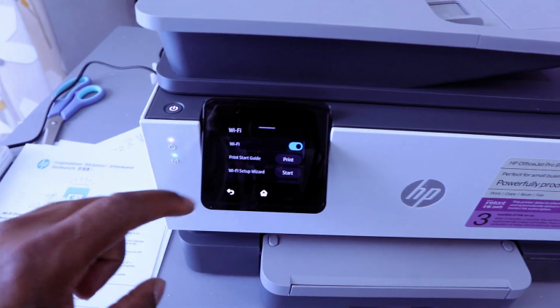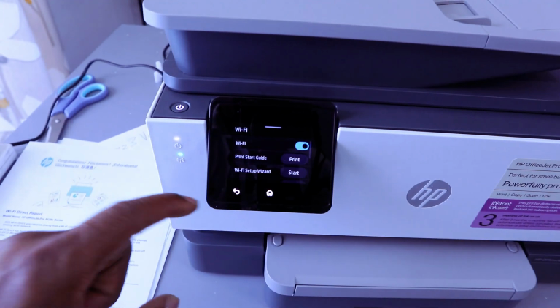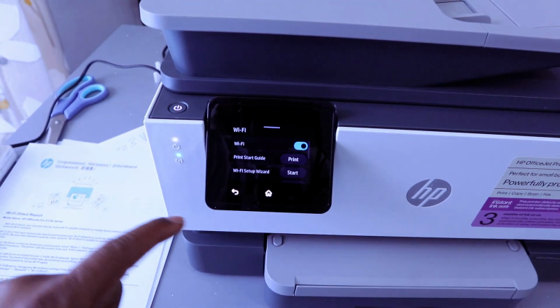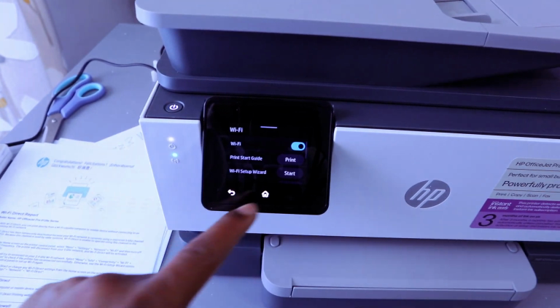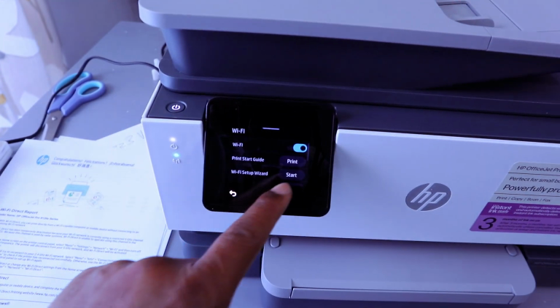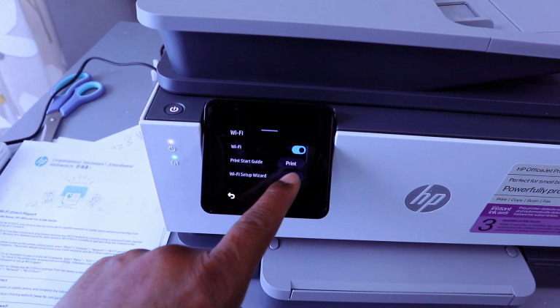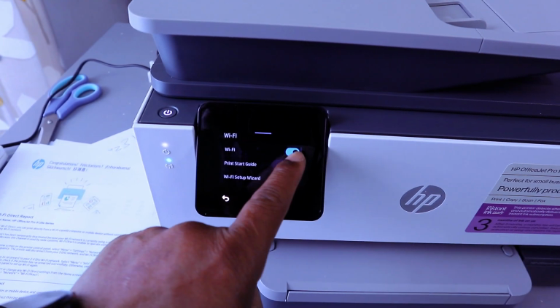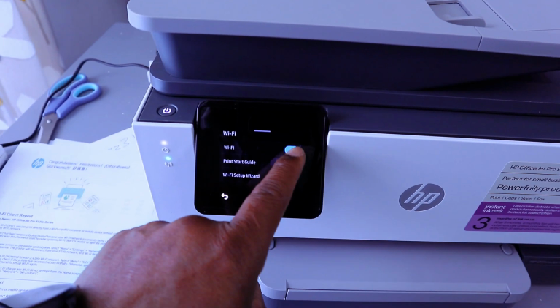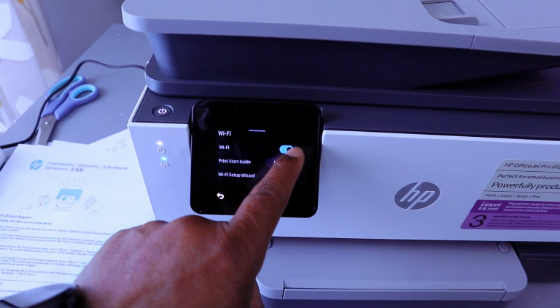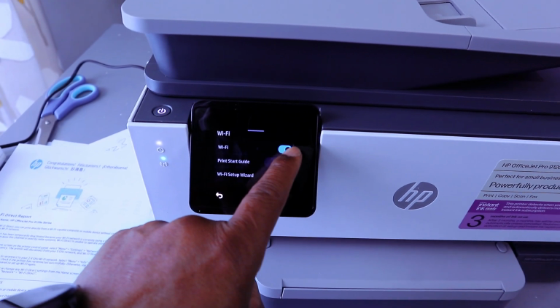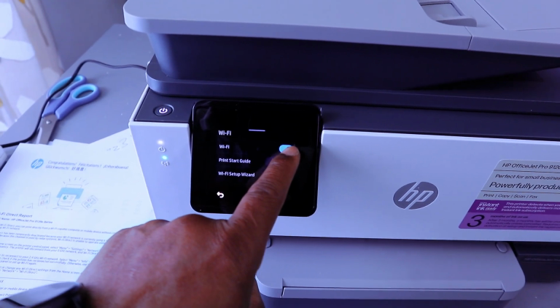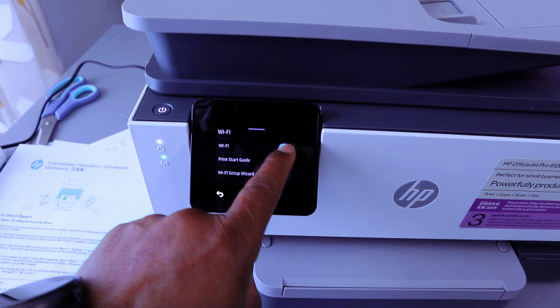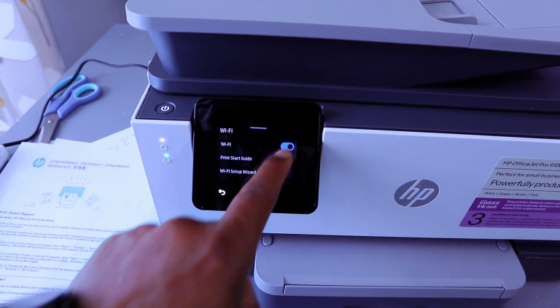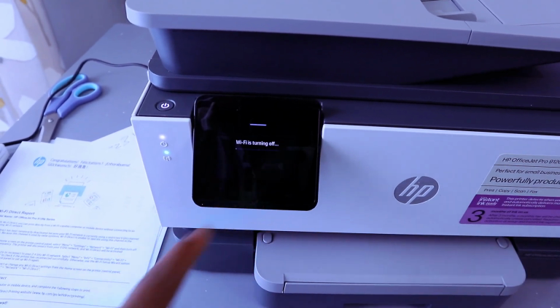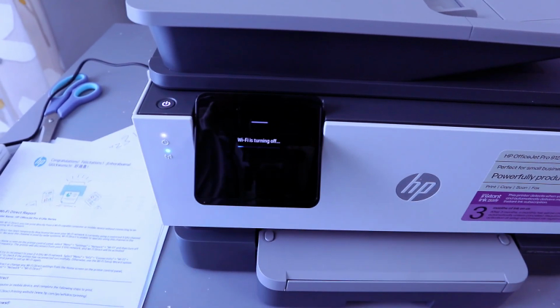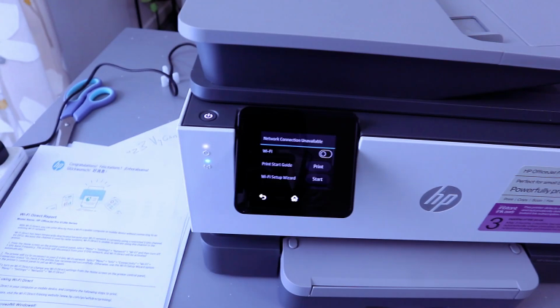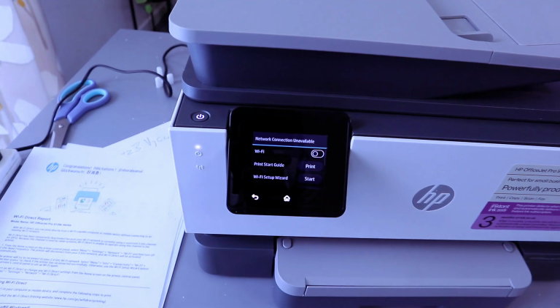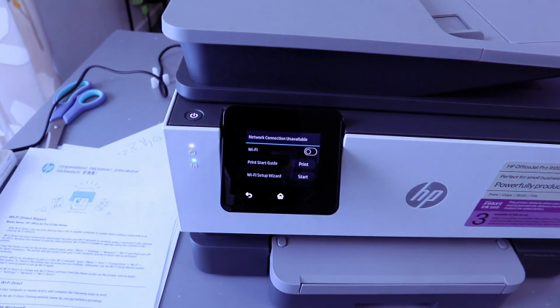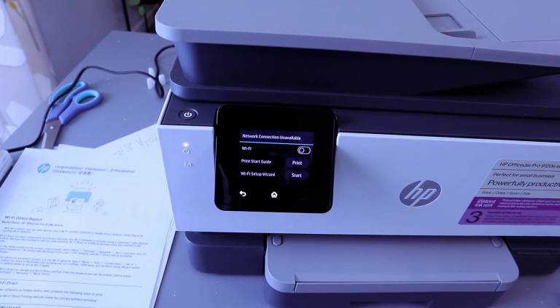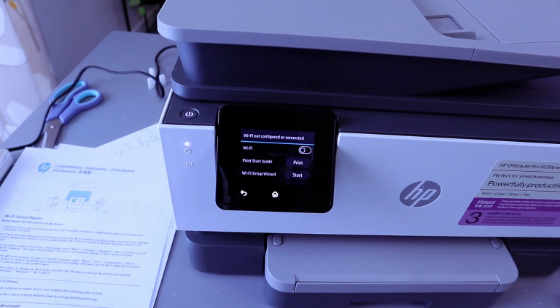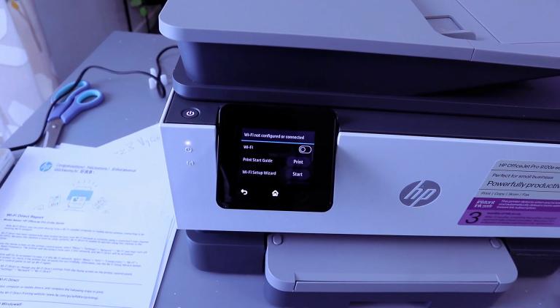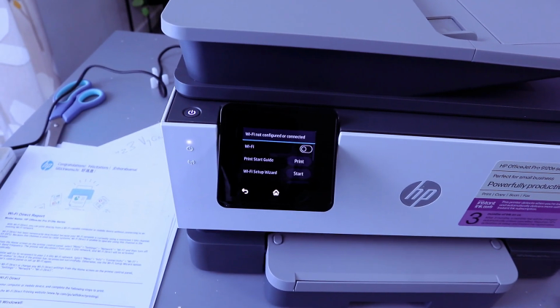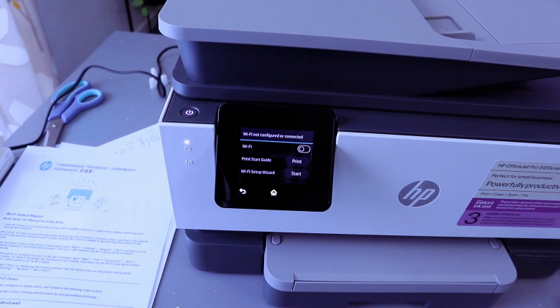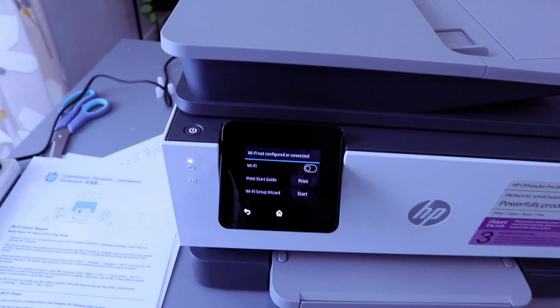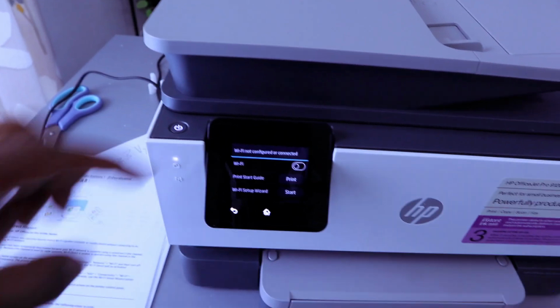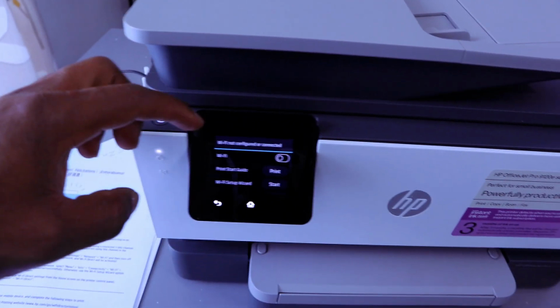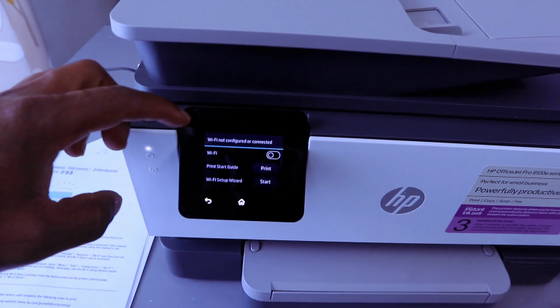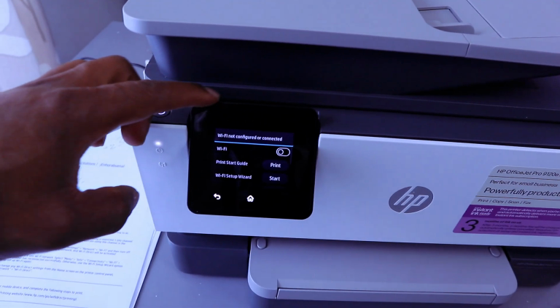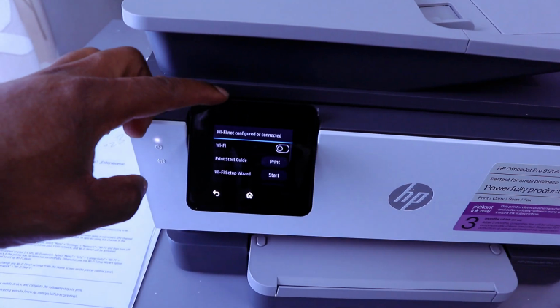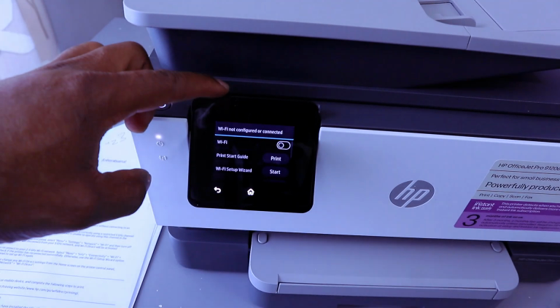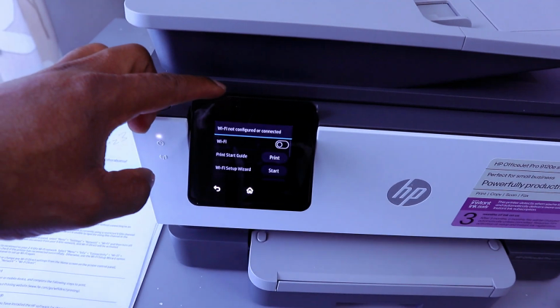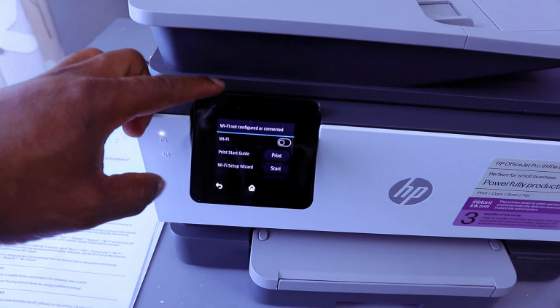The next thing you need to do is disable the Wi-Fi network. The Wi-Fi is now switched off — Wi-Fi not configured or connected.